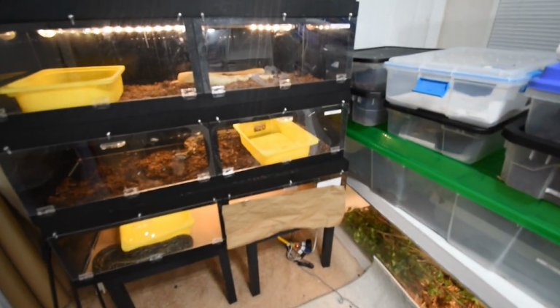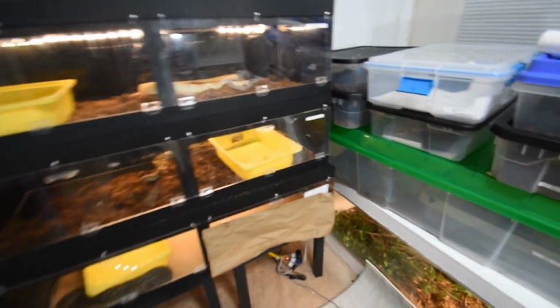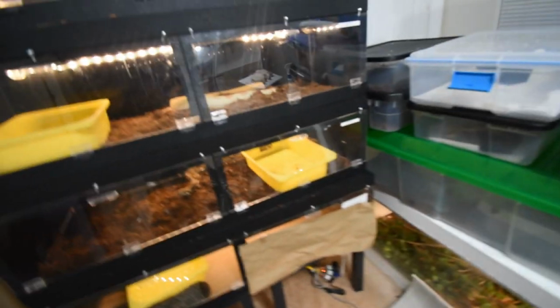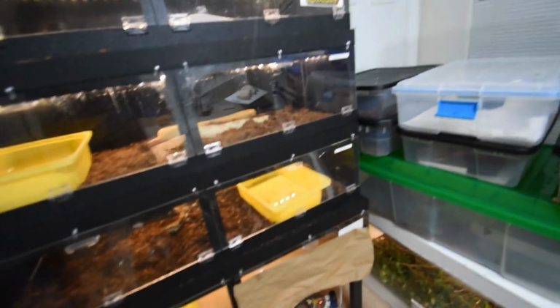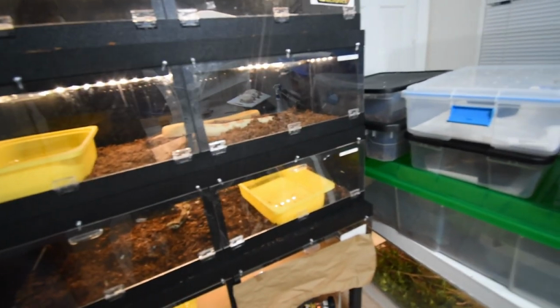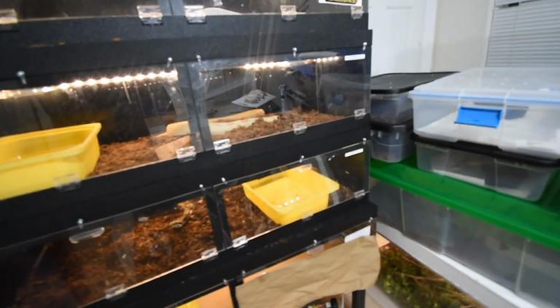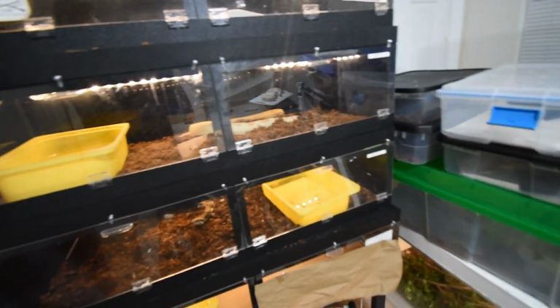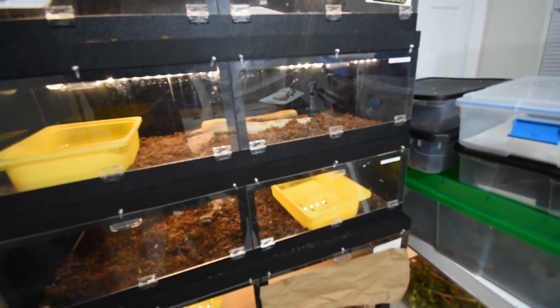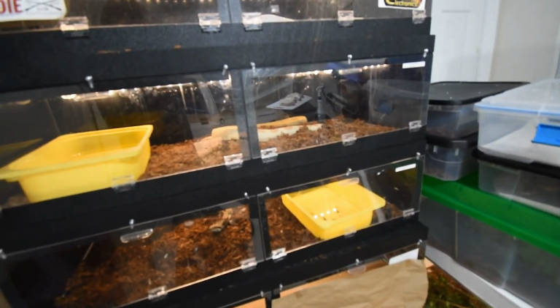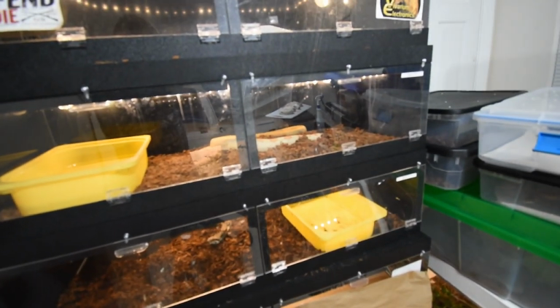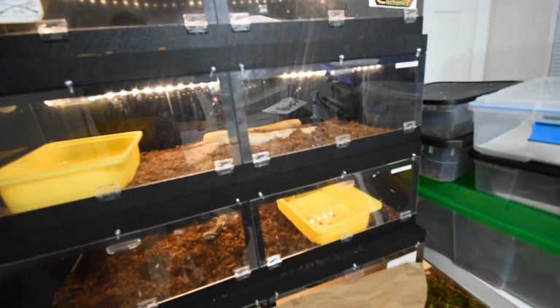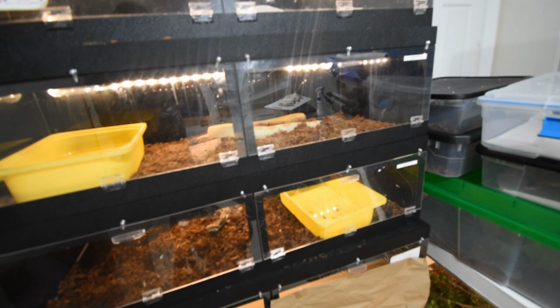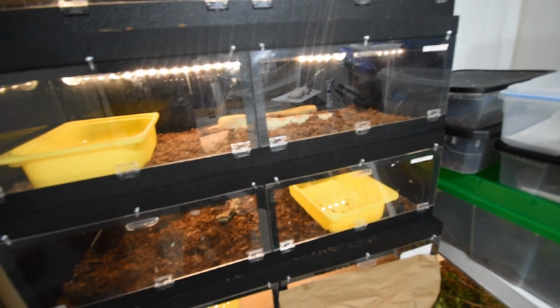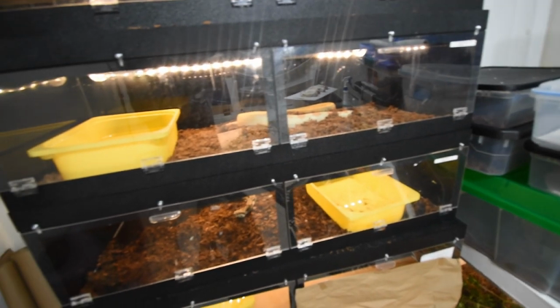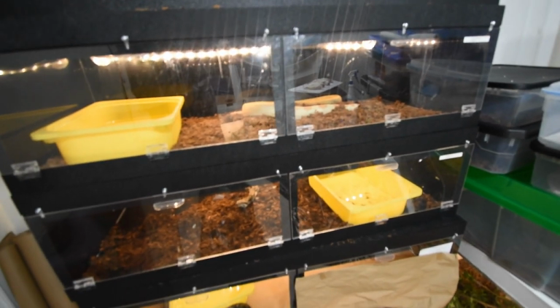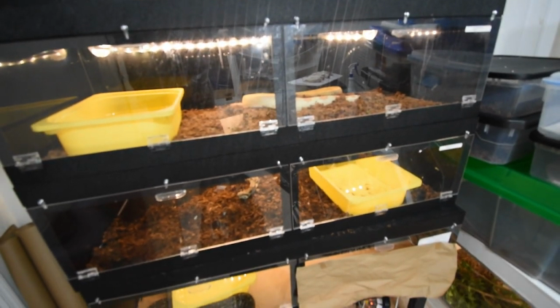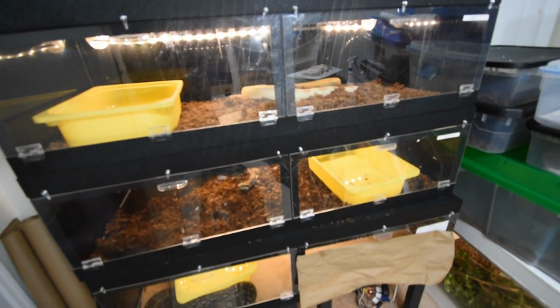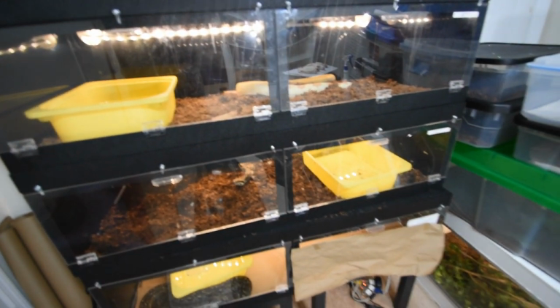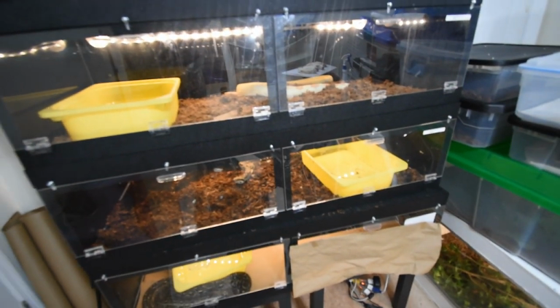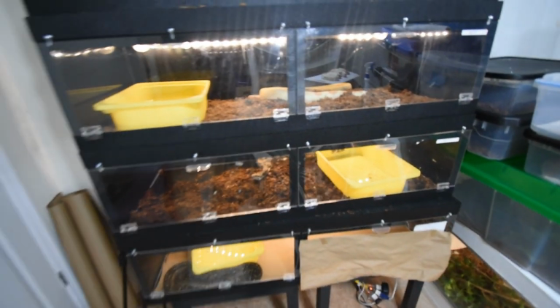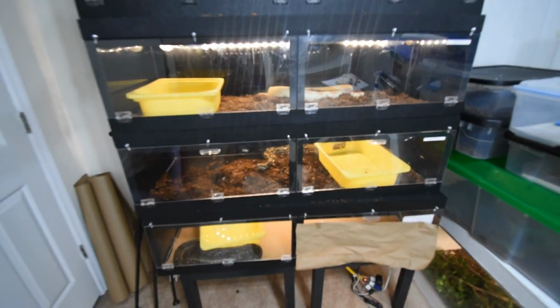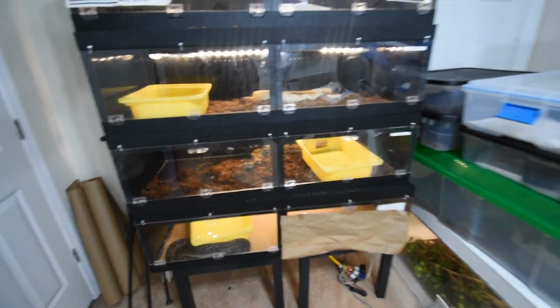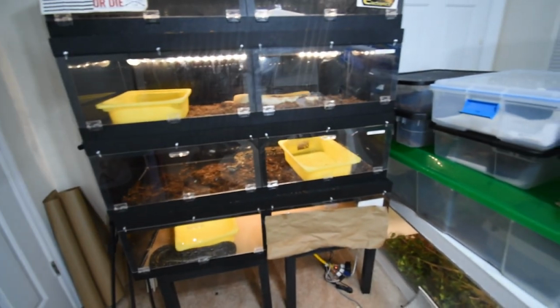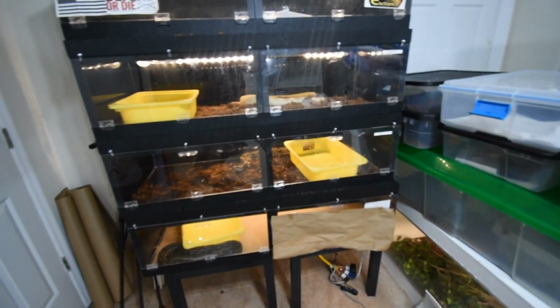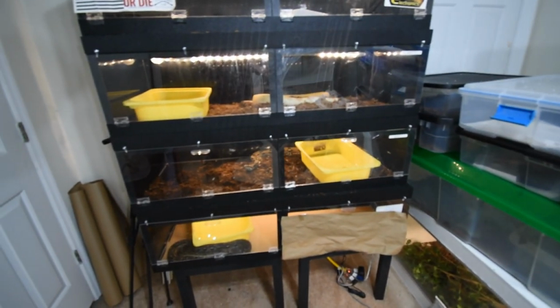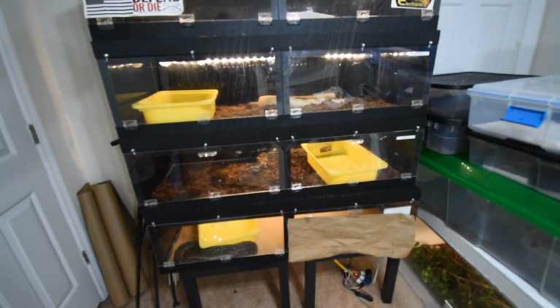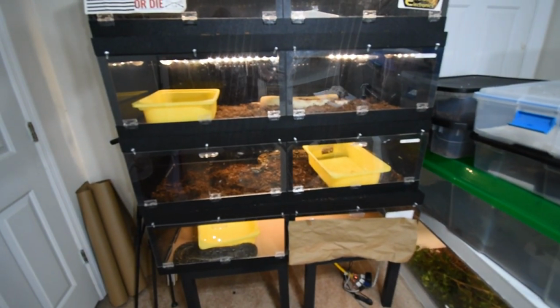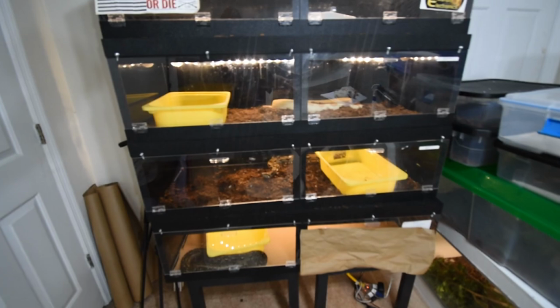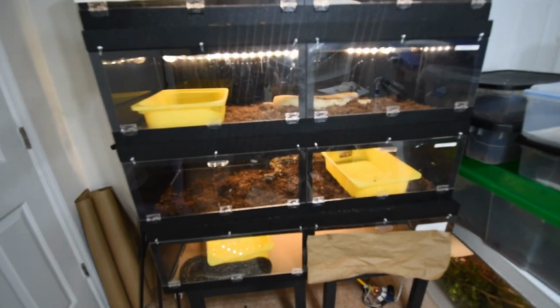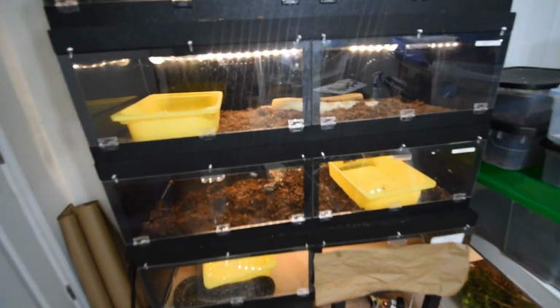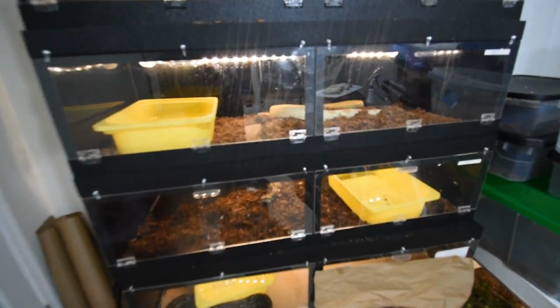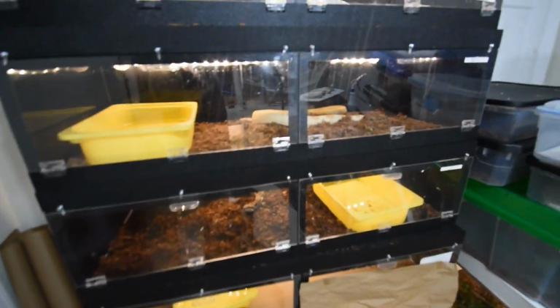I know that I have seen some year-old Burmese that are eight feet, ten feet, but I'm trying to feed her not crazy.